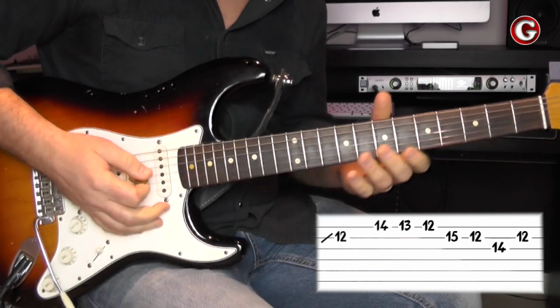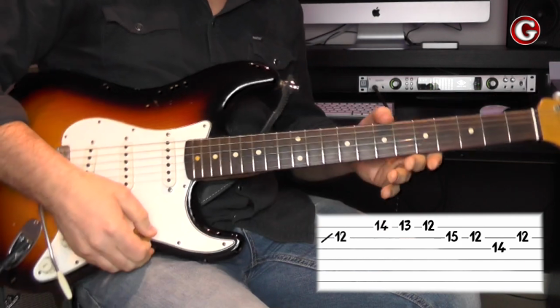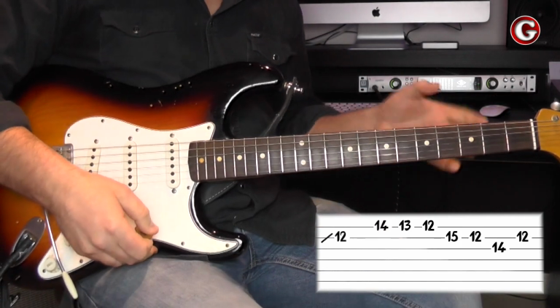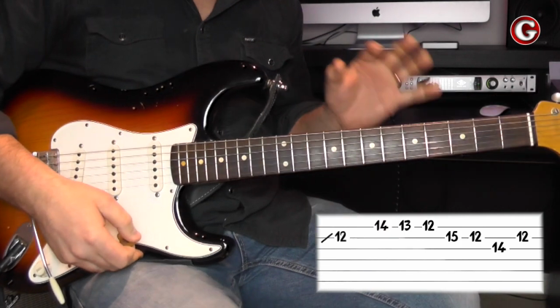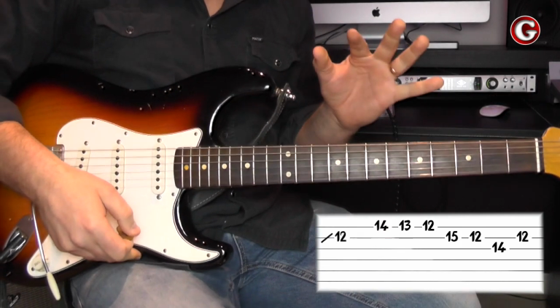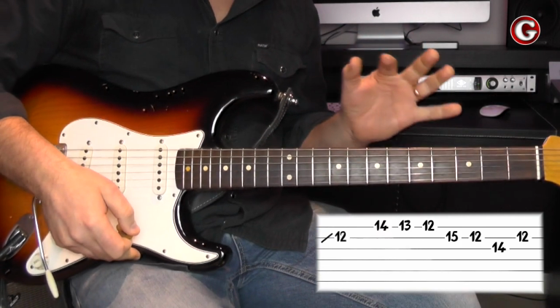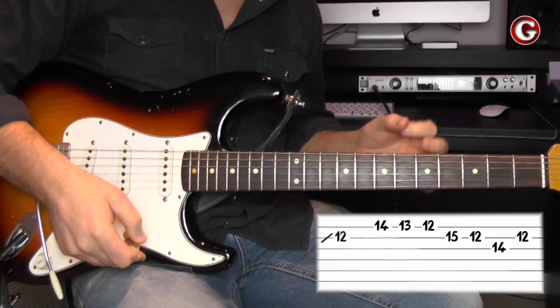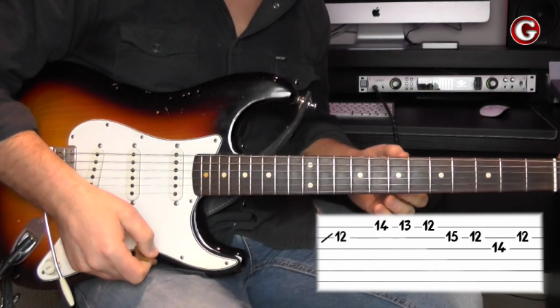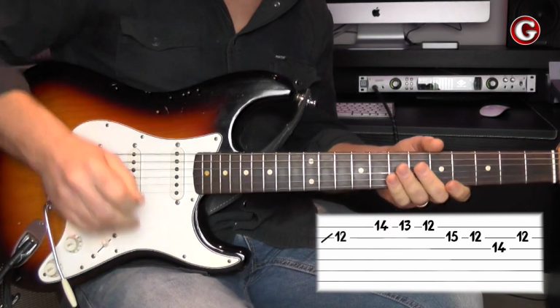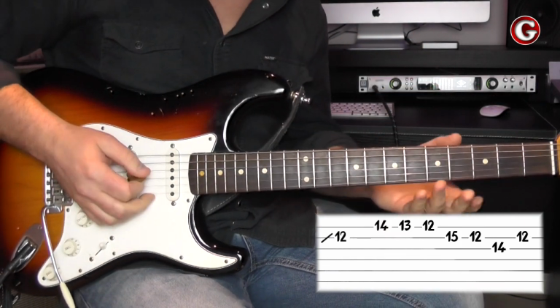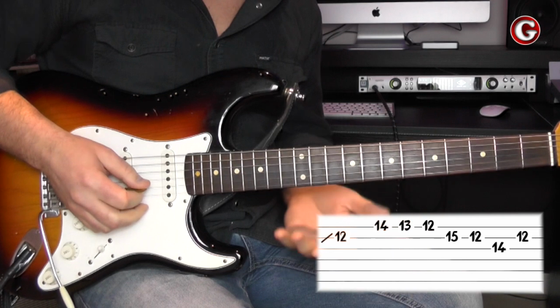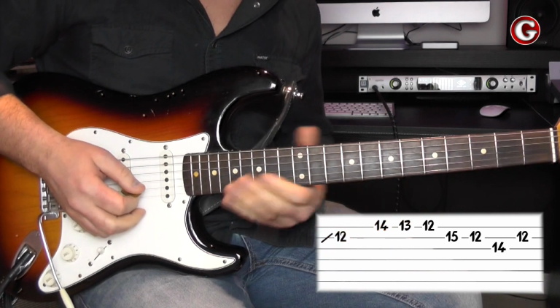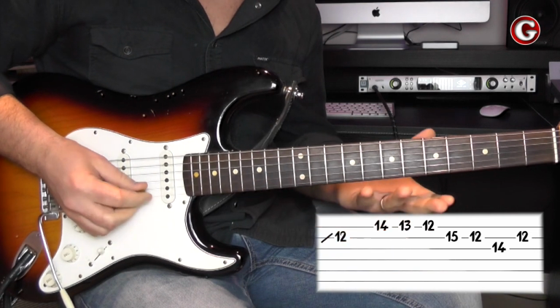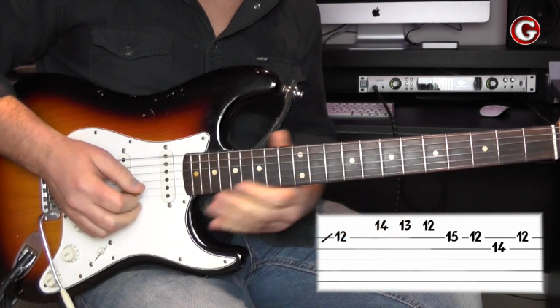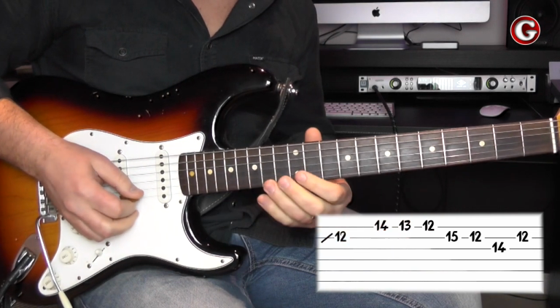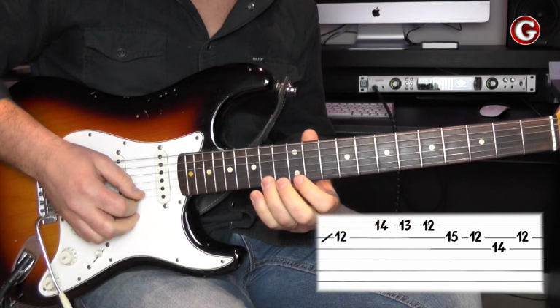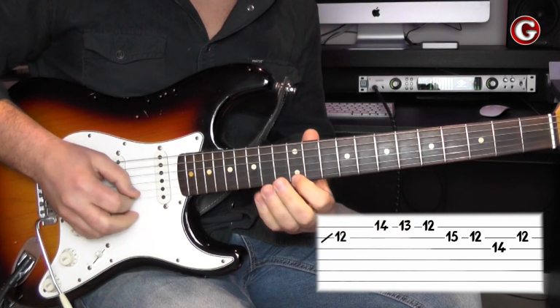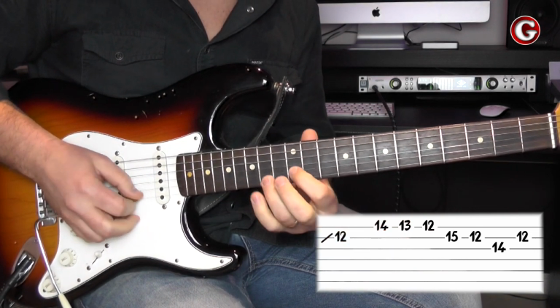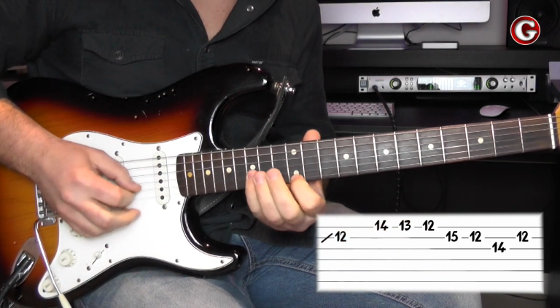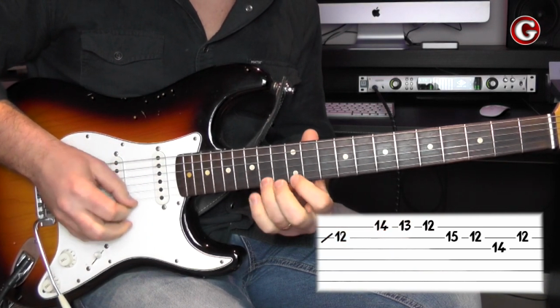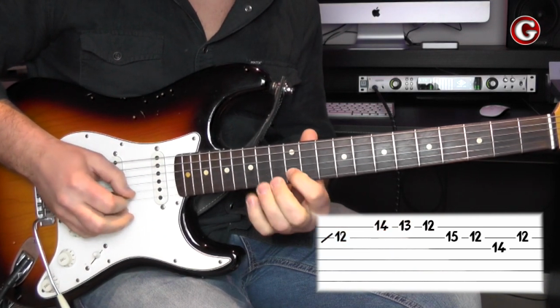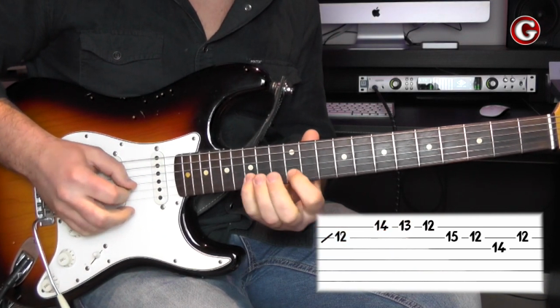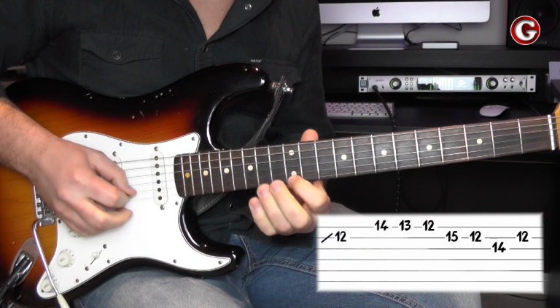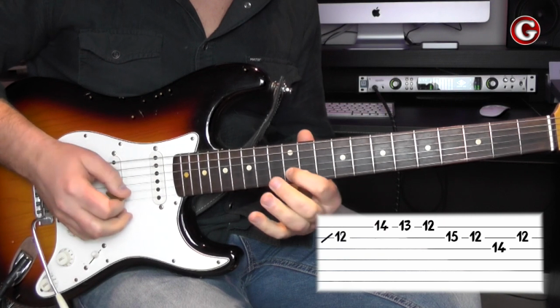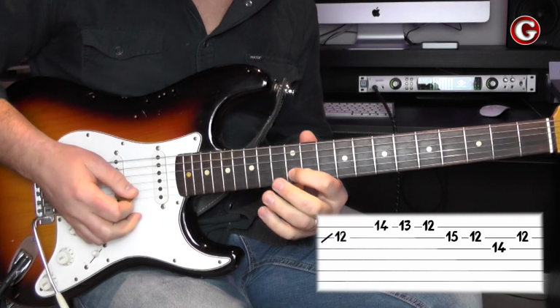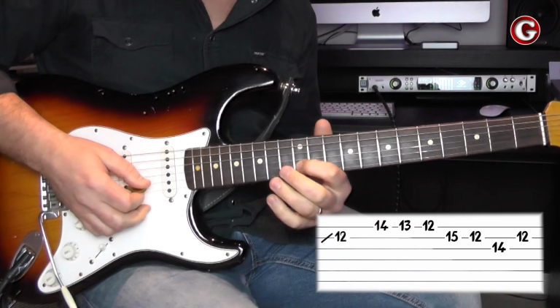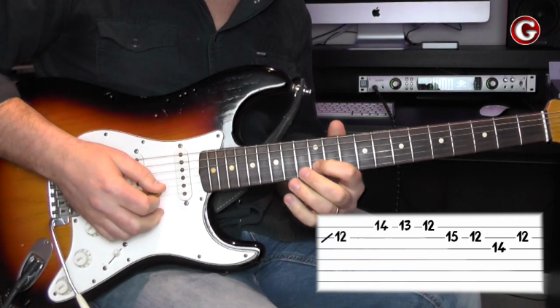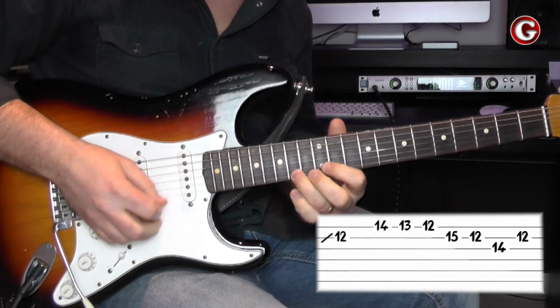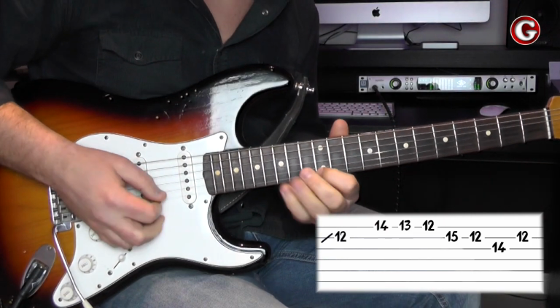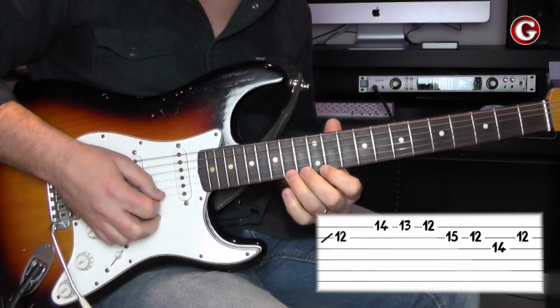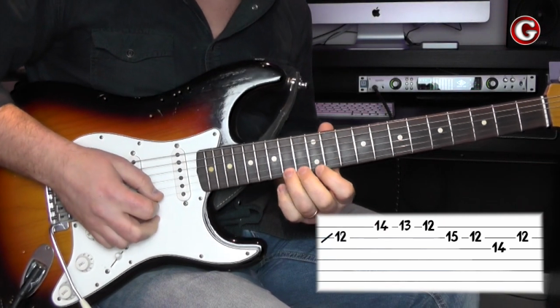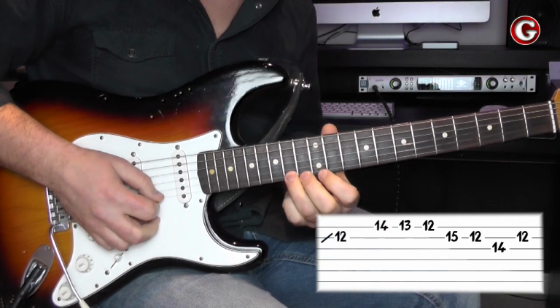Think about it this way: if you take strings one and two, from the first string you've got these notes, and if you add the note from the blues scale, you've got this passing note here.